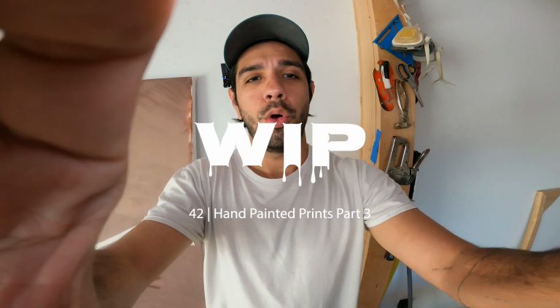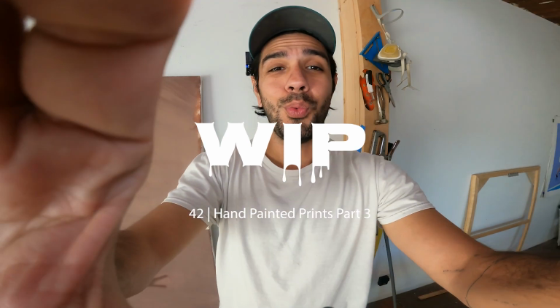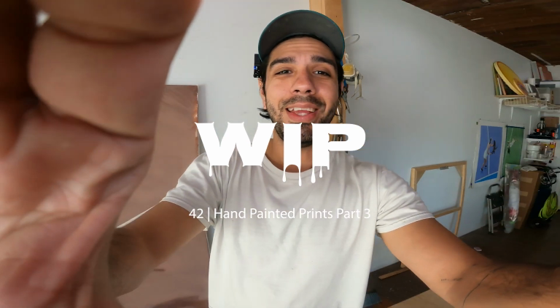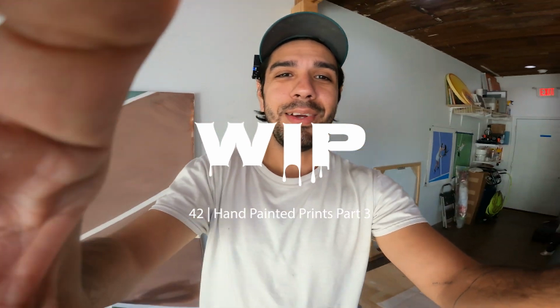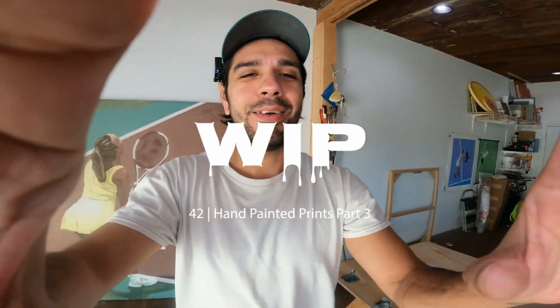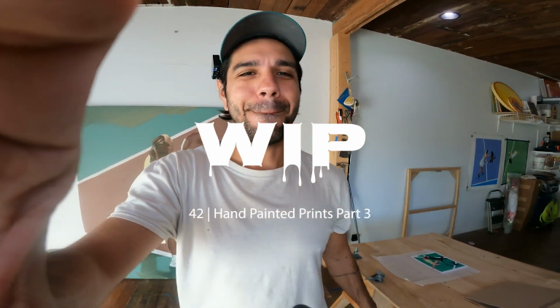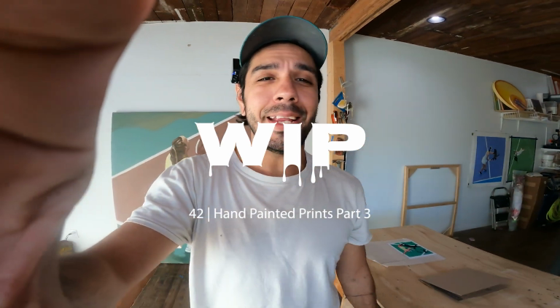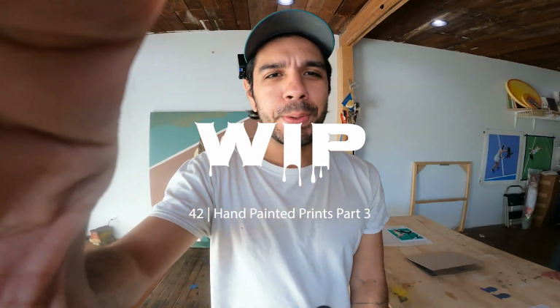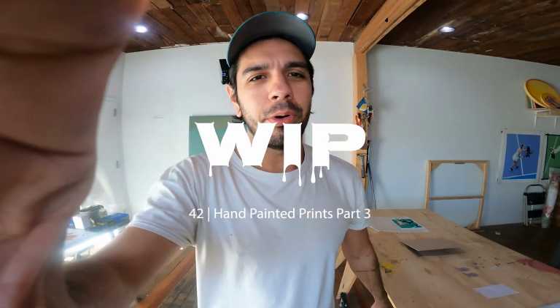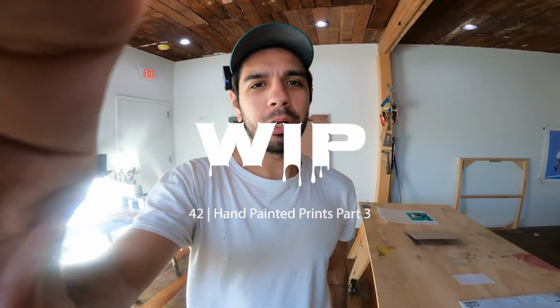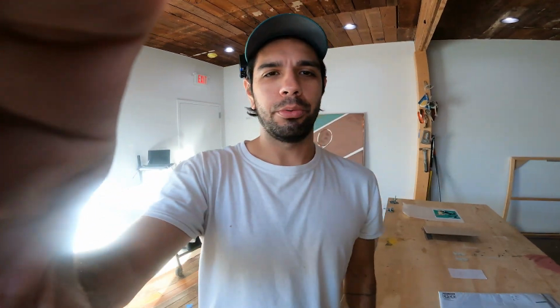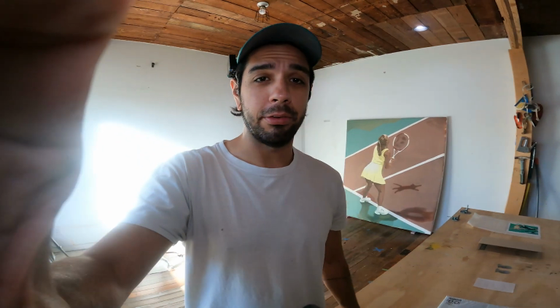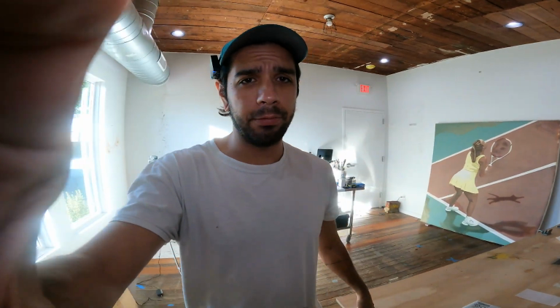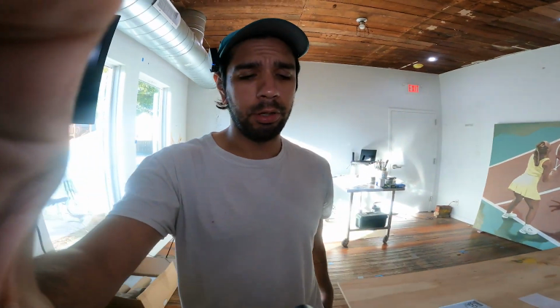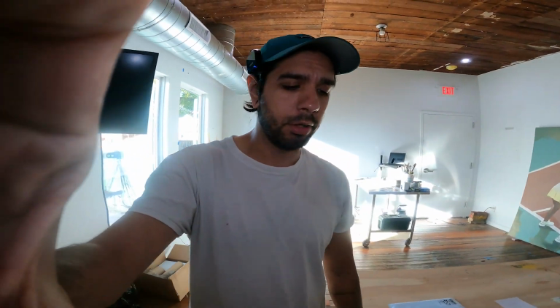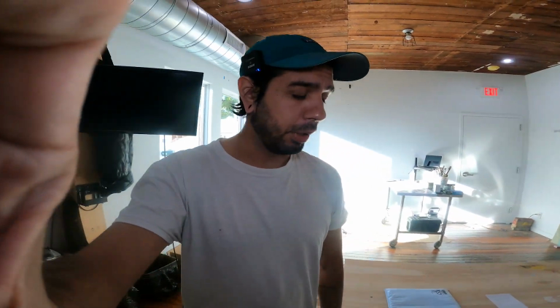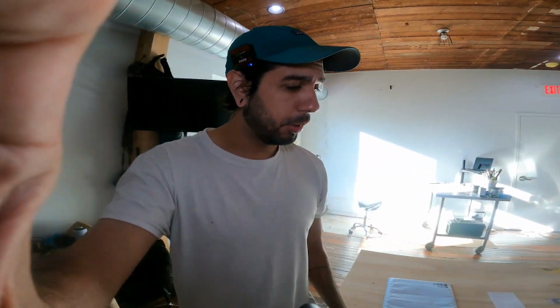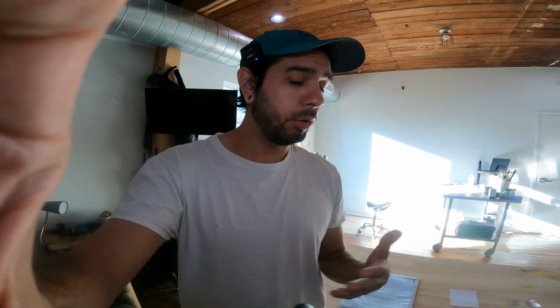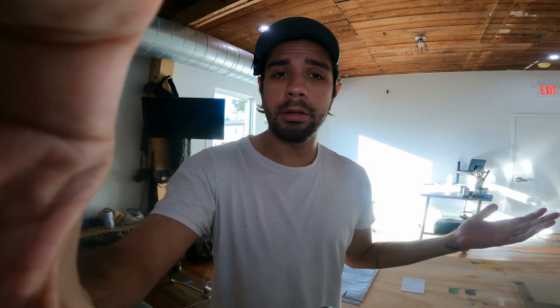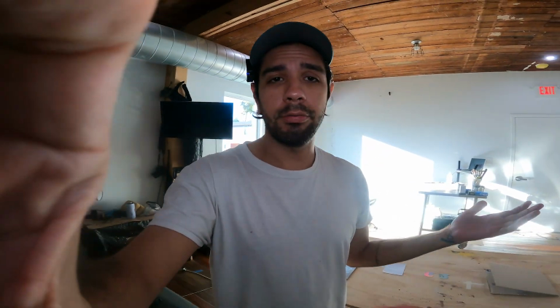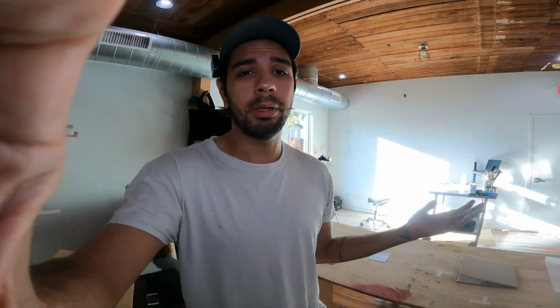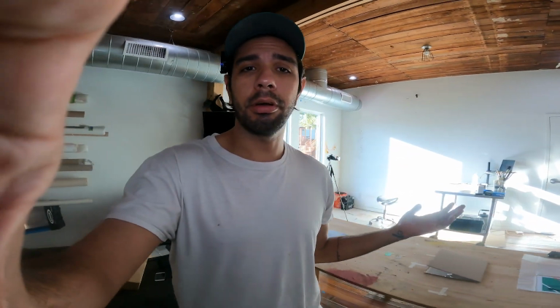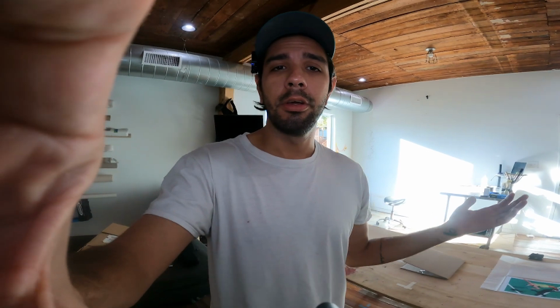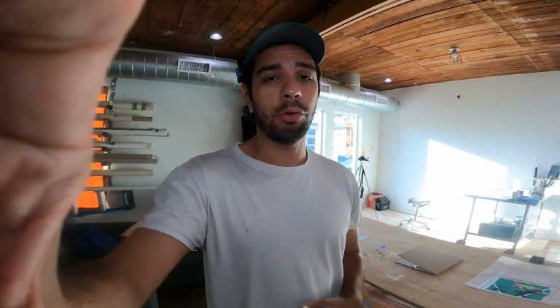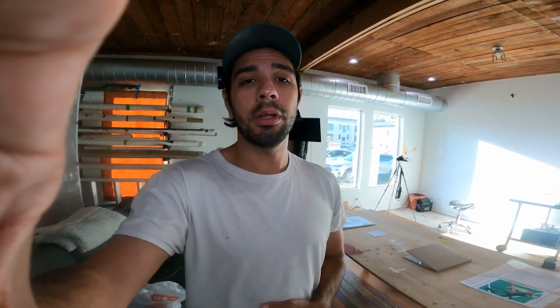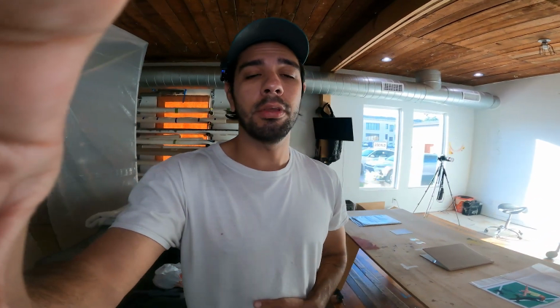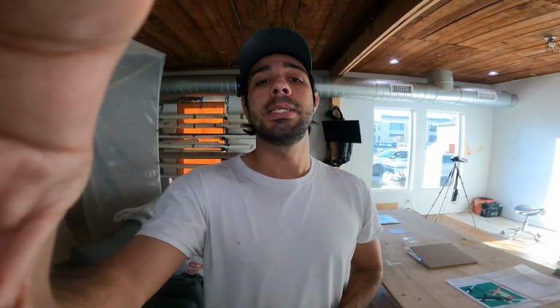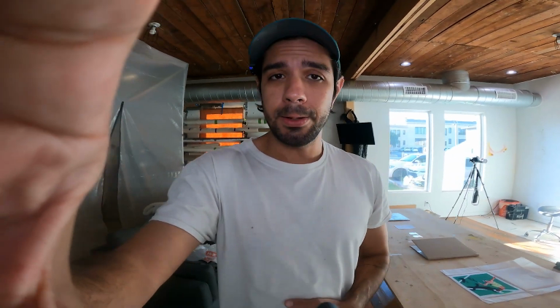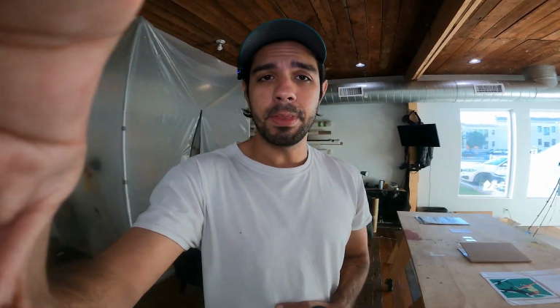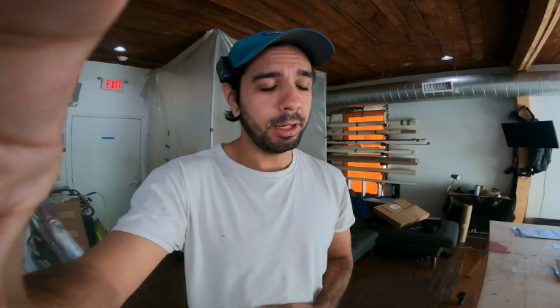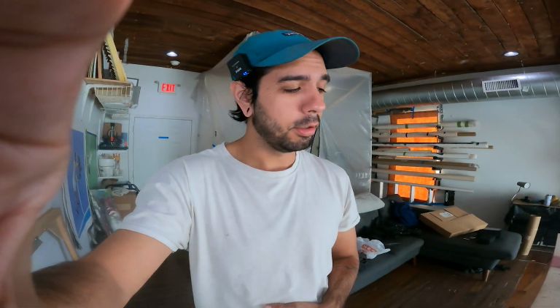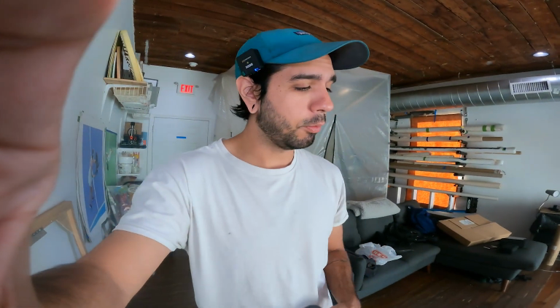What is going on, my dudes? Welcome to Work in Progress, the daily video series where I document my studio practice as a full-time gallery artist while showing you what it takes to get here and stay here along the way.